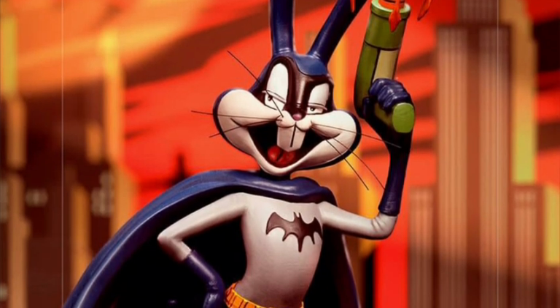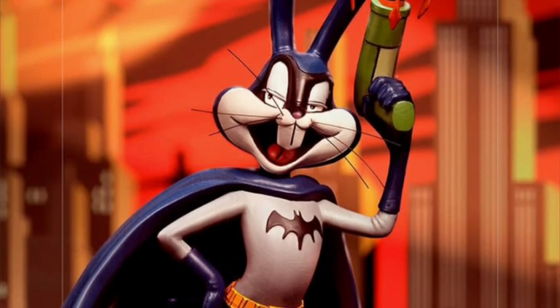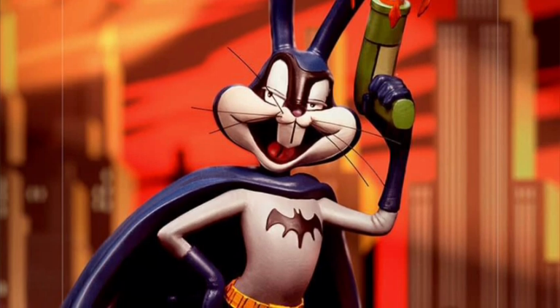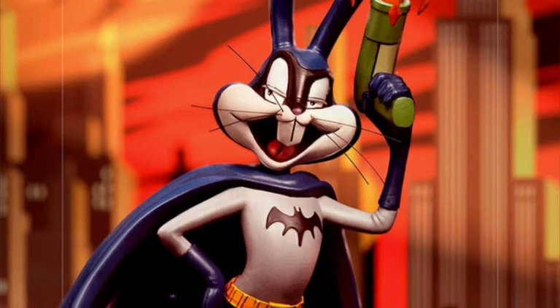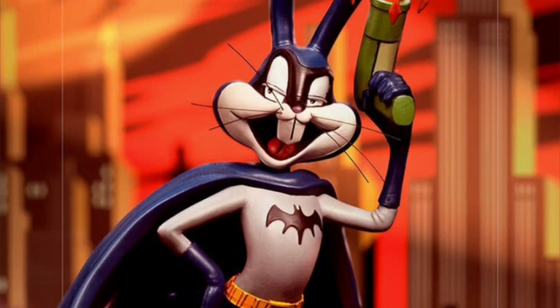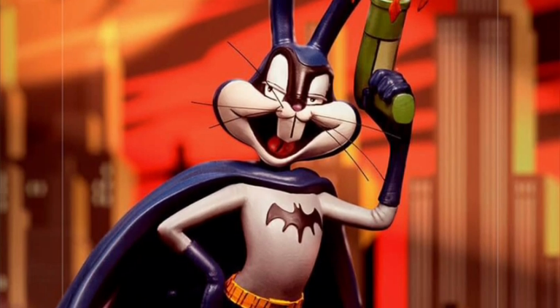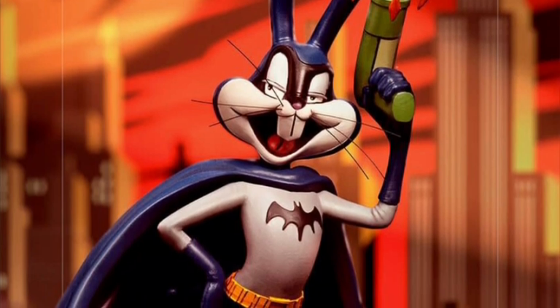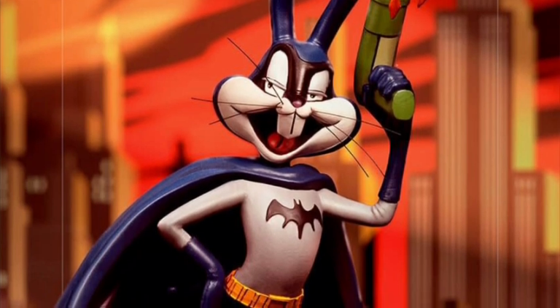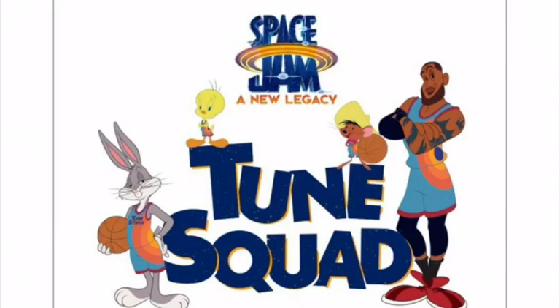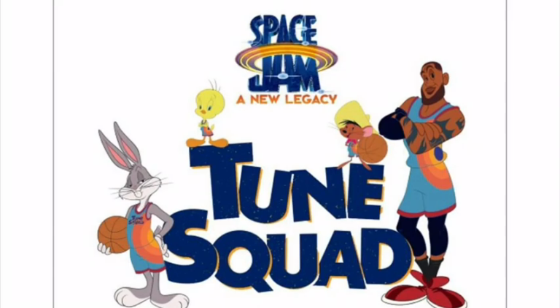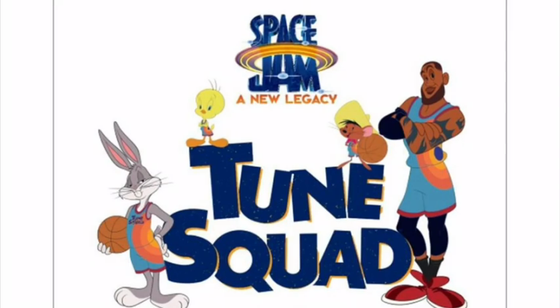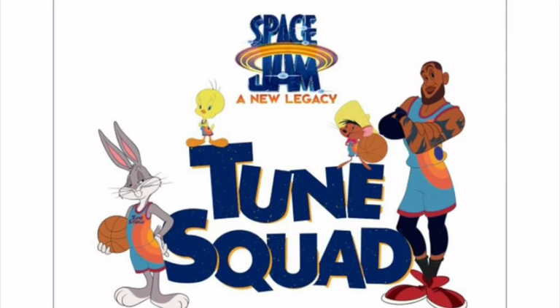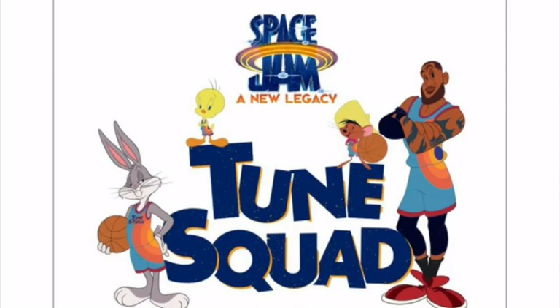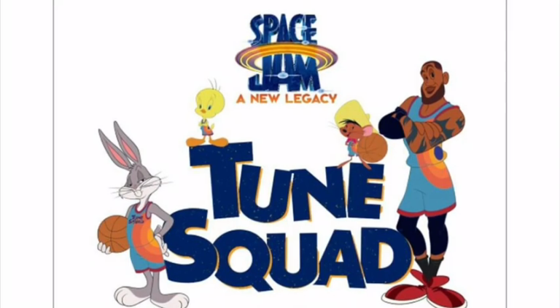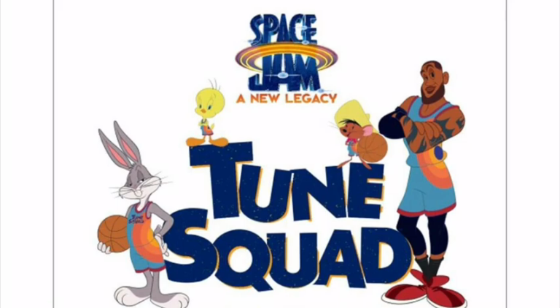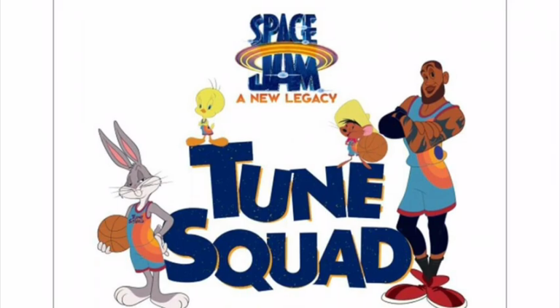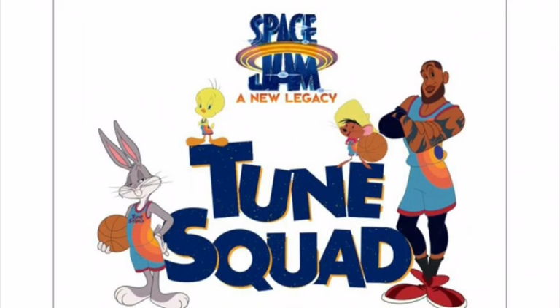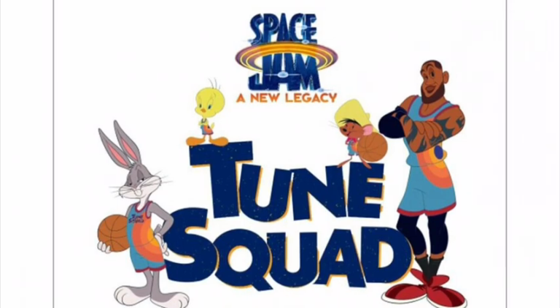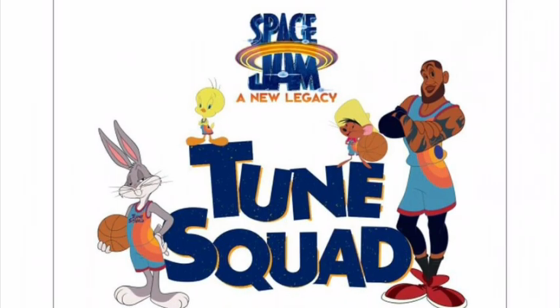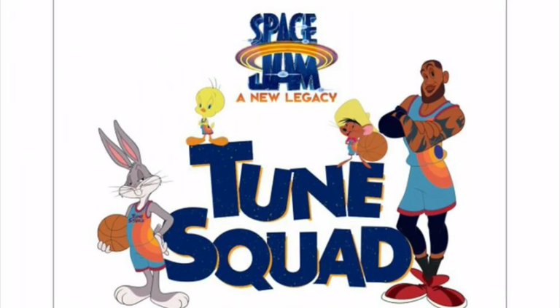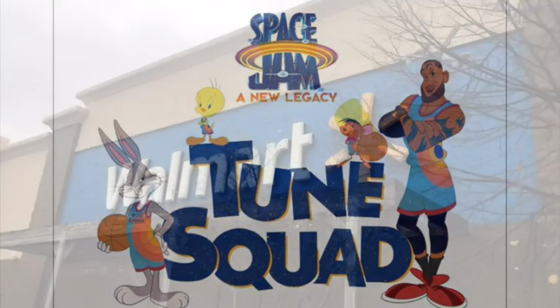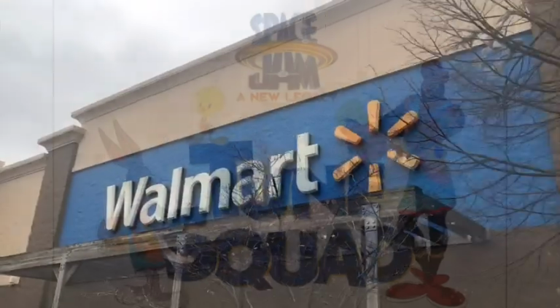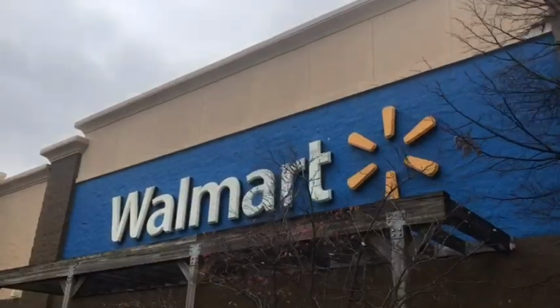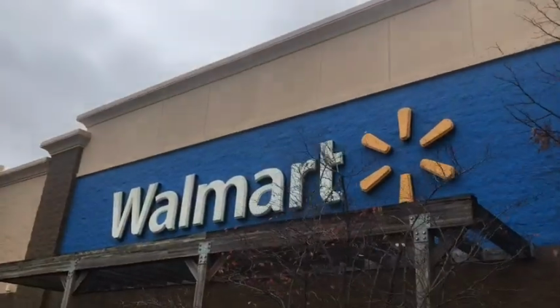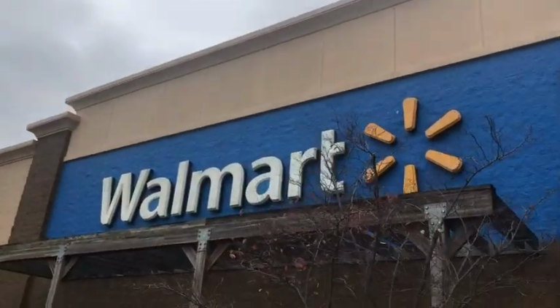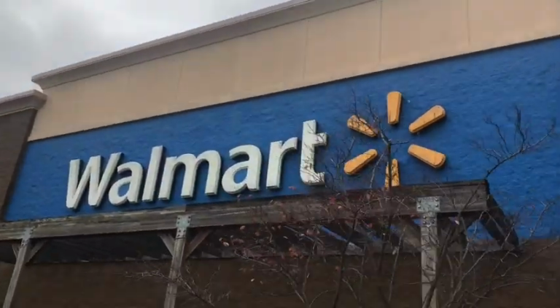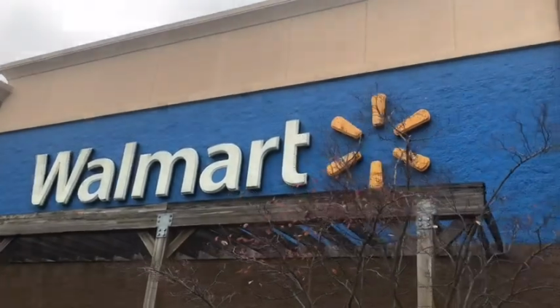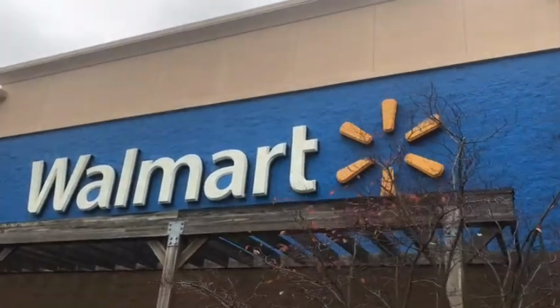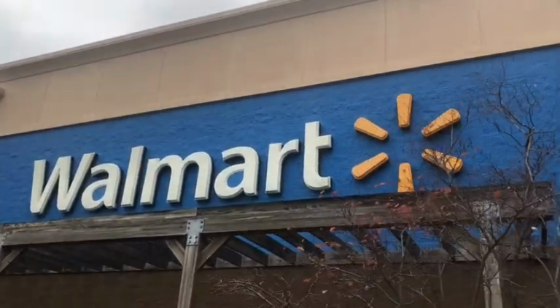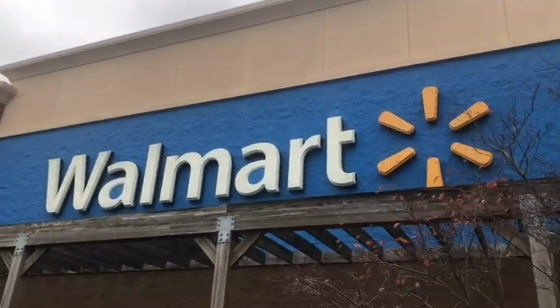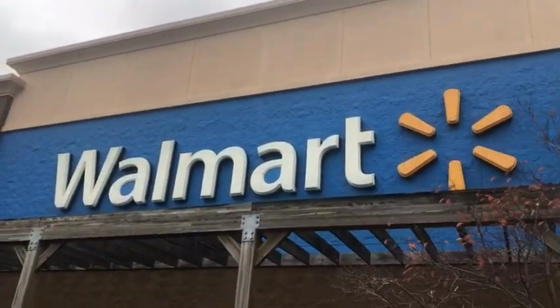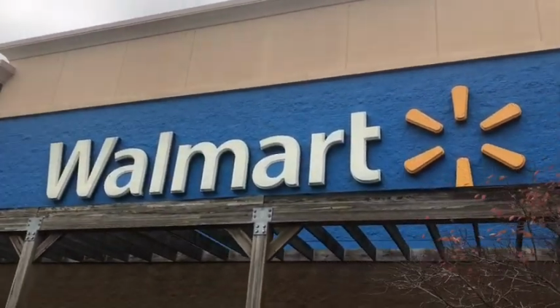There is still more Space Jam New Legacy merch still going, despite its negative reputation. So with that out of the way, let's begin! Our journey begins at our OG location, Walmart Kenosha.